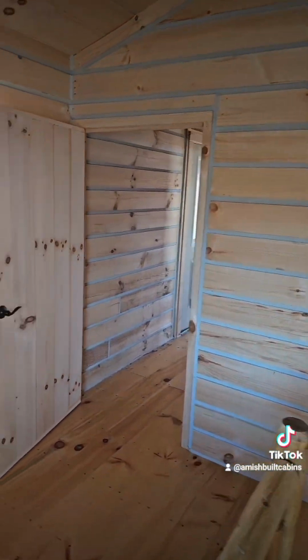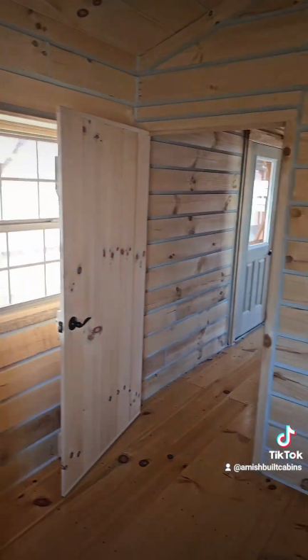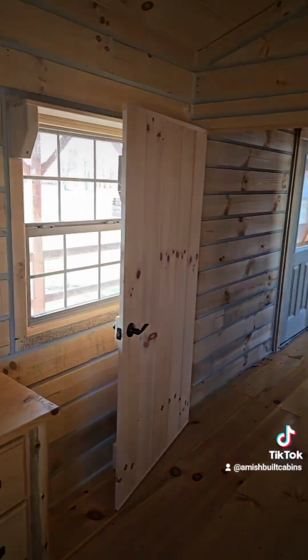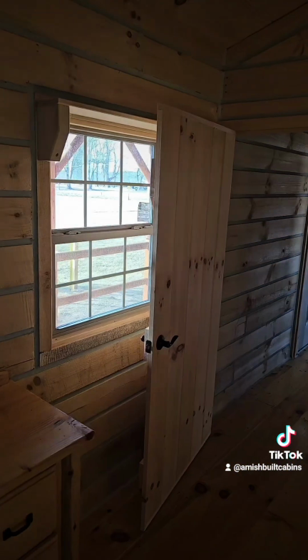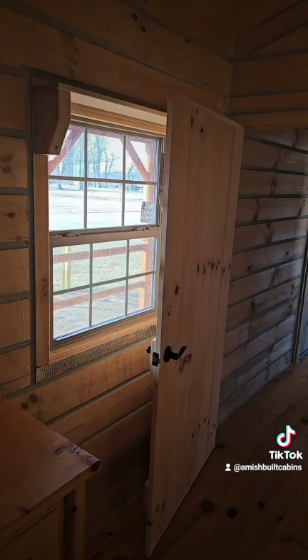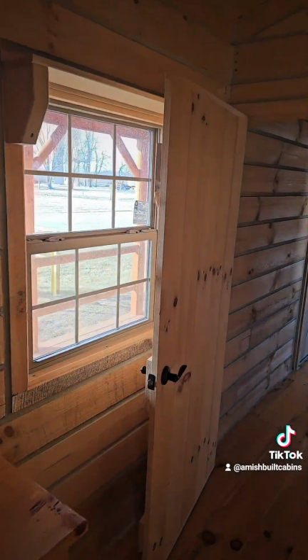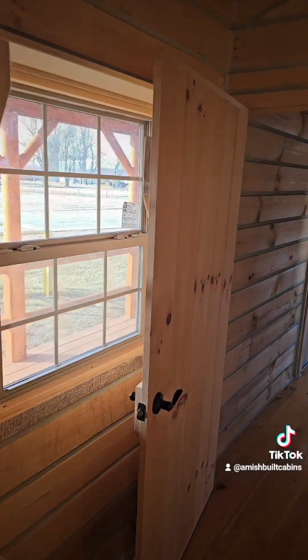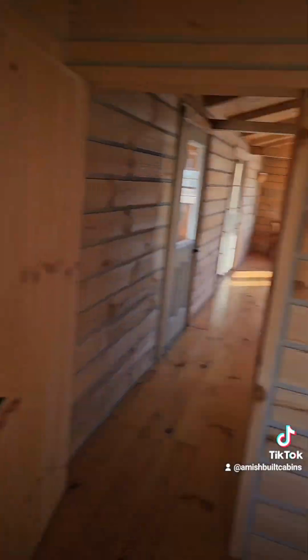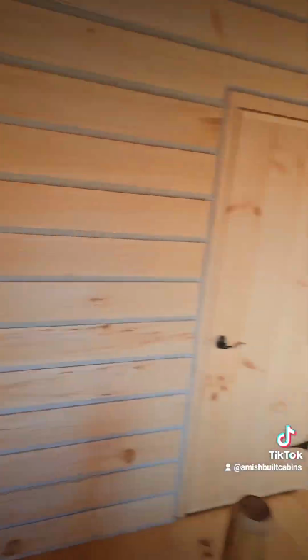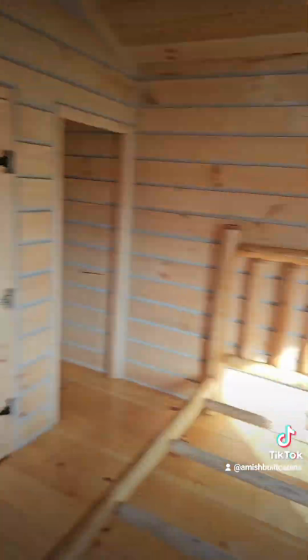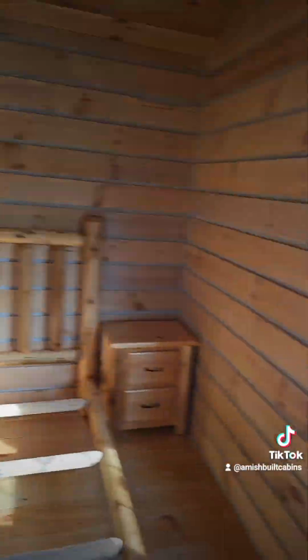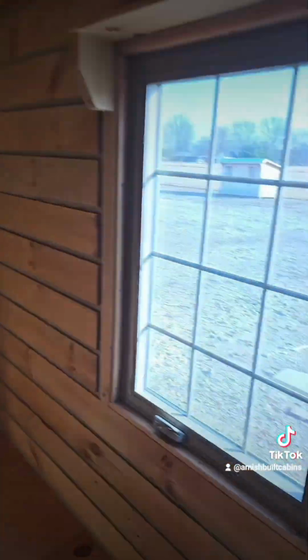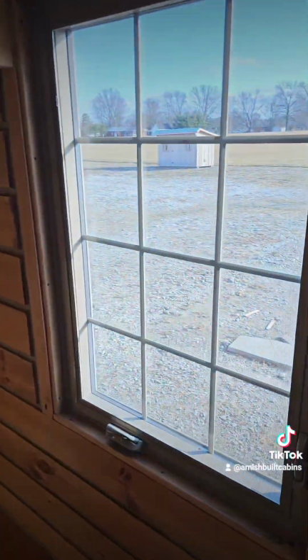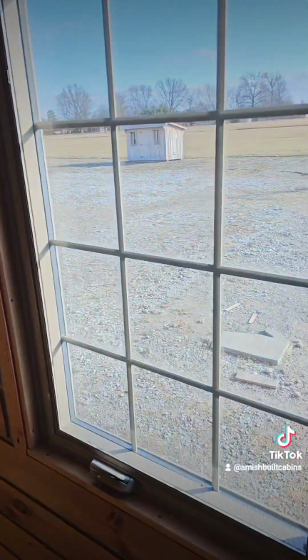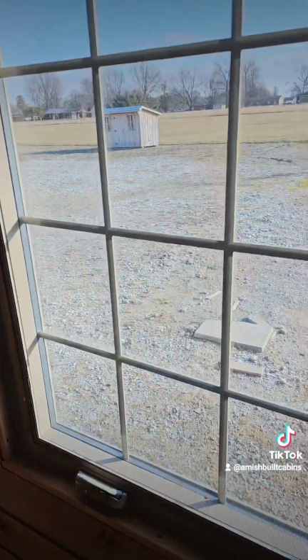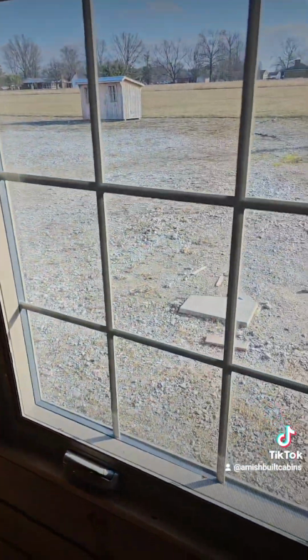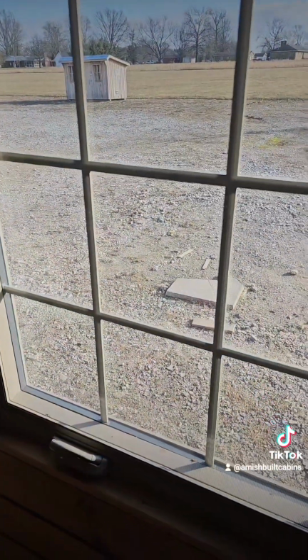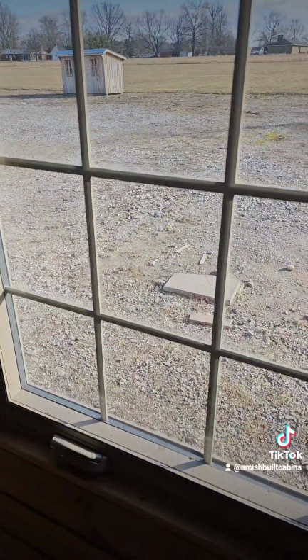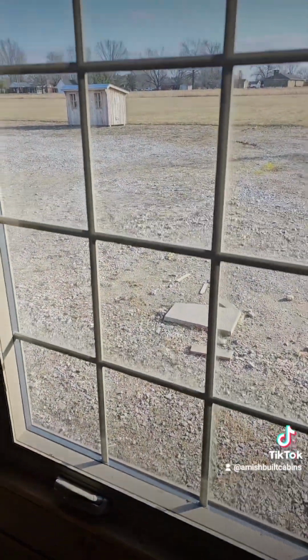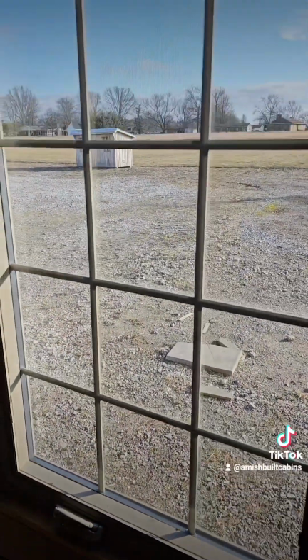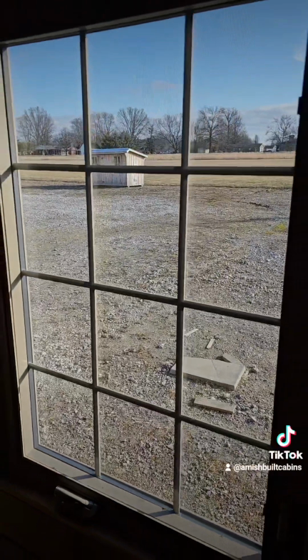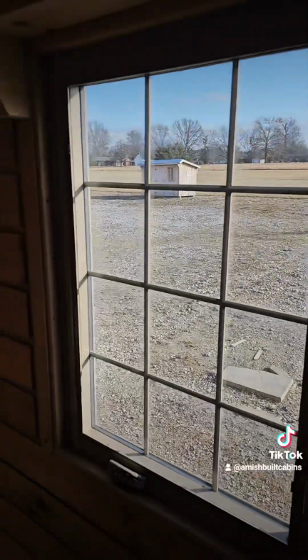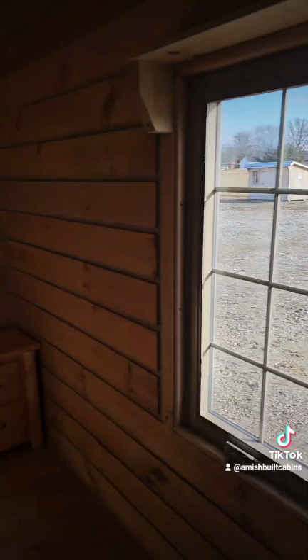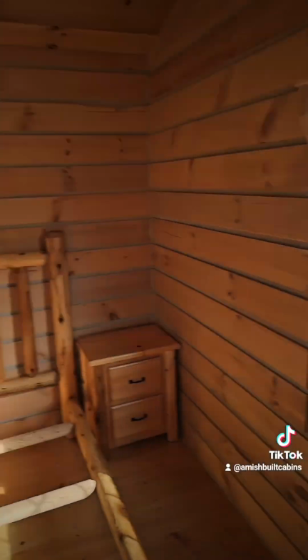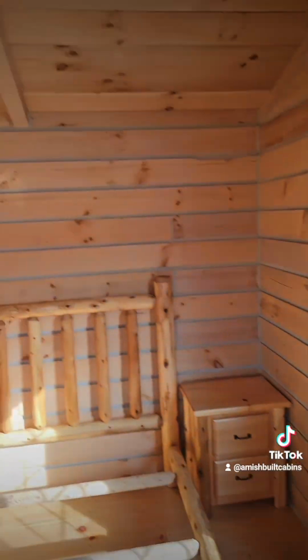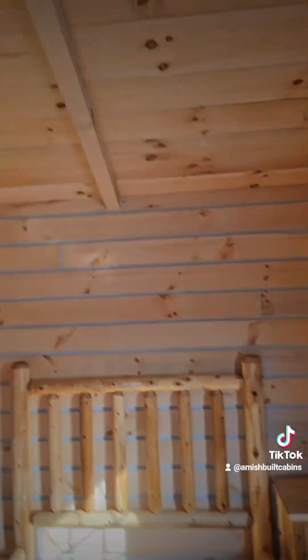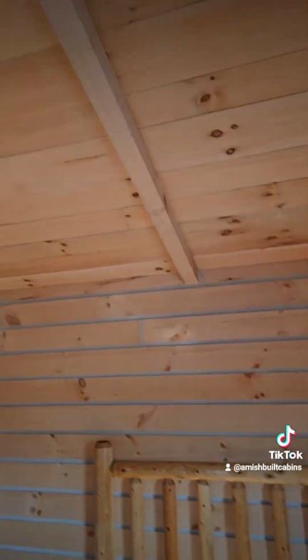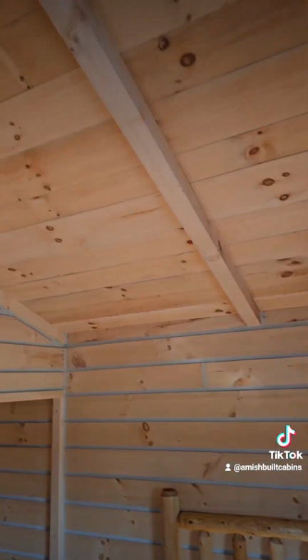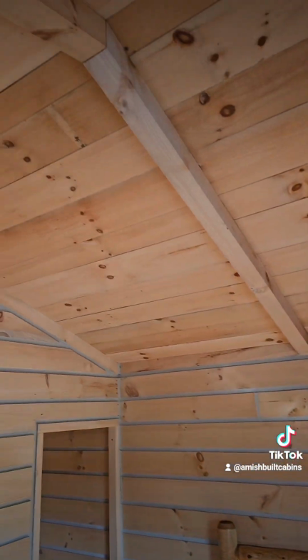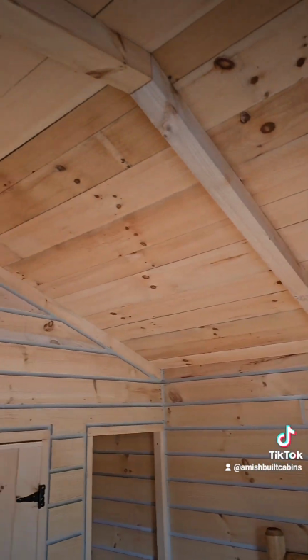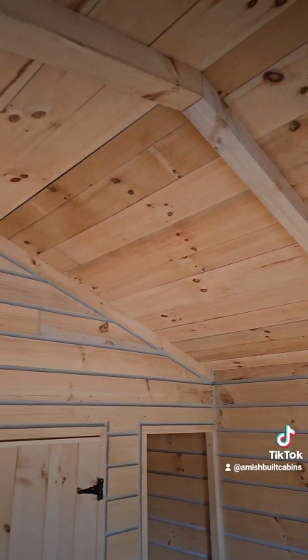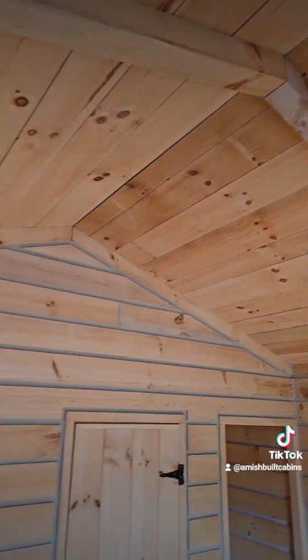Nice big windows here for natural light, got a nice big crank window on this side. Look out to your land — beautiful structure, guys, built by the Amish.